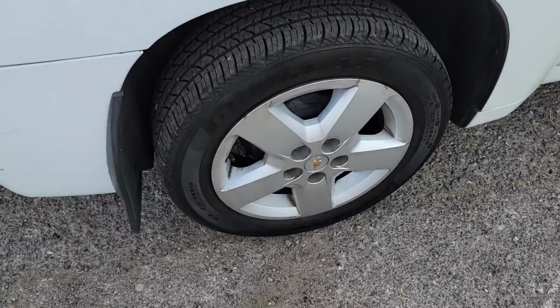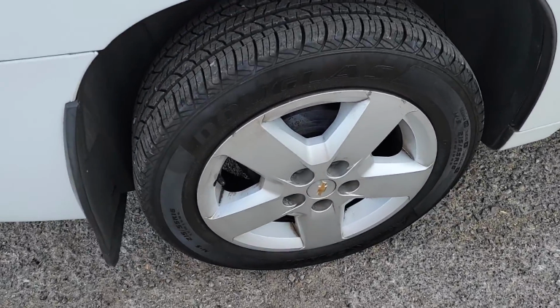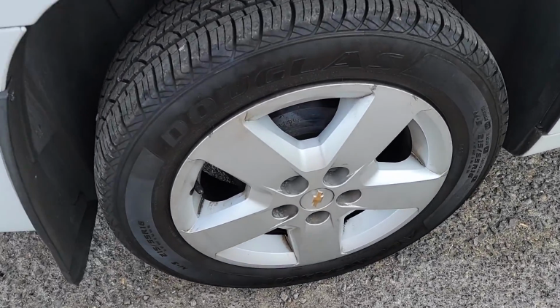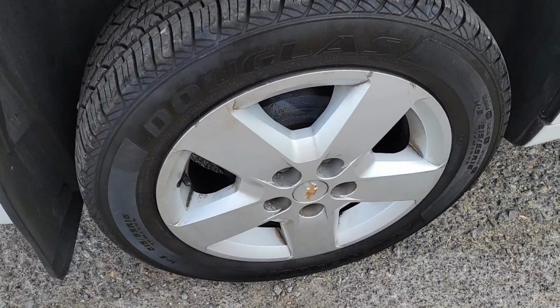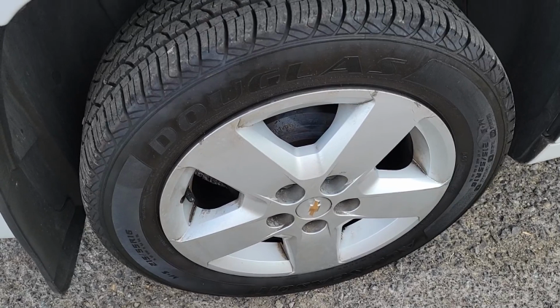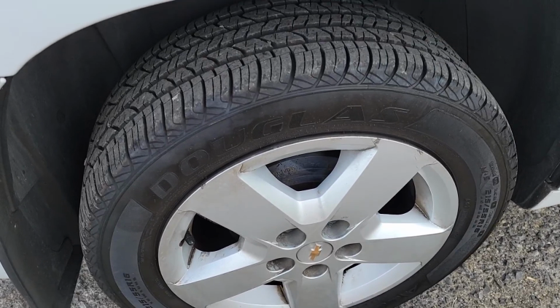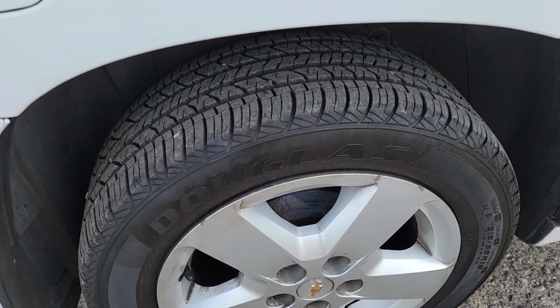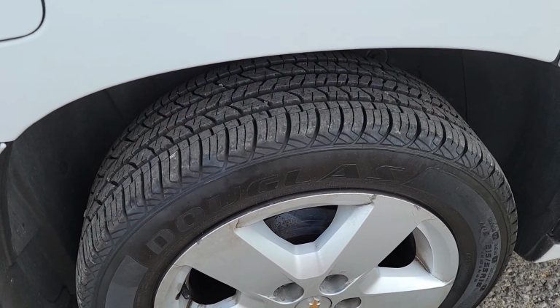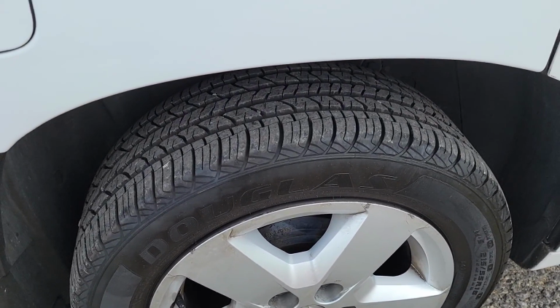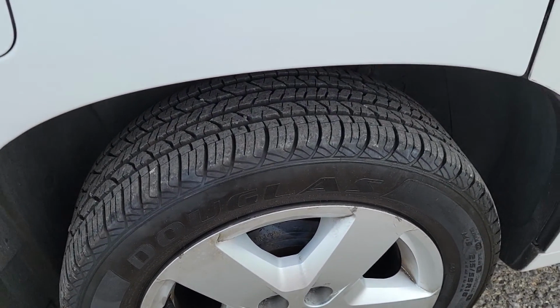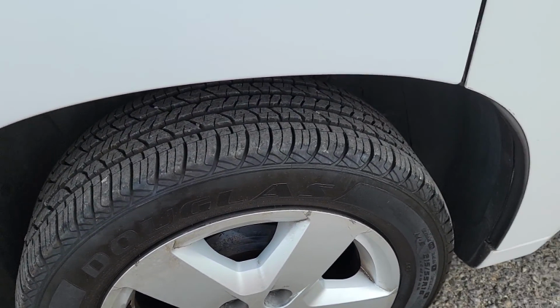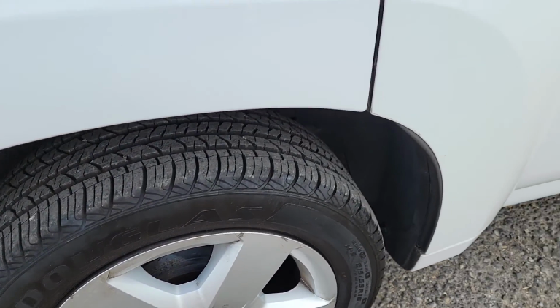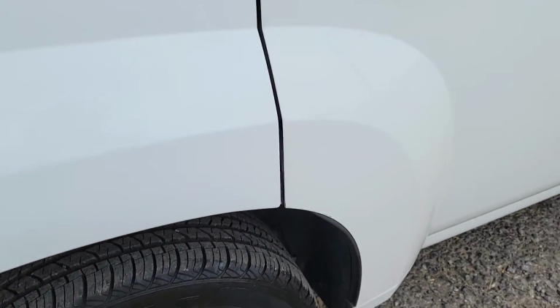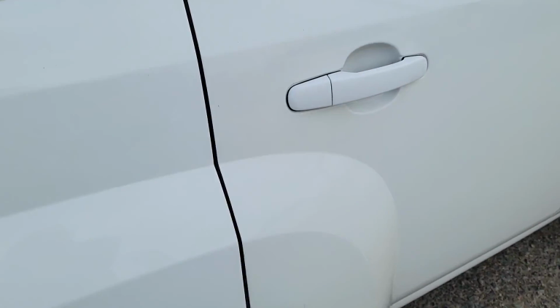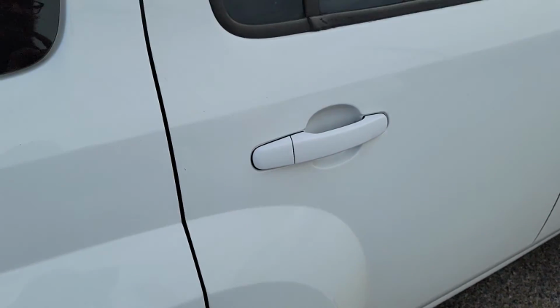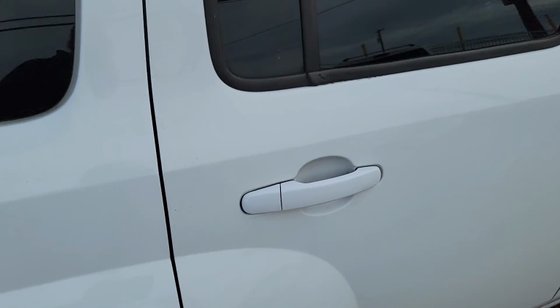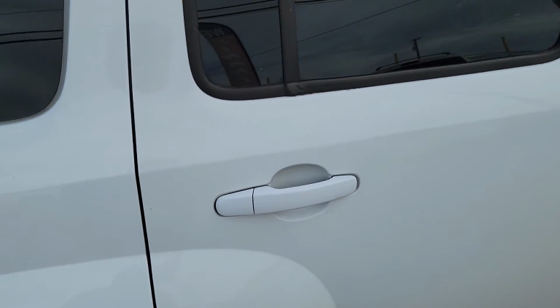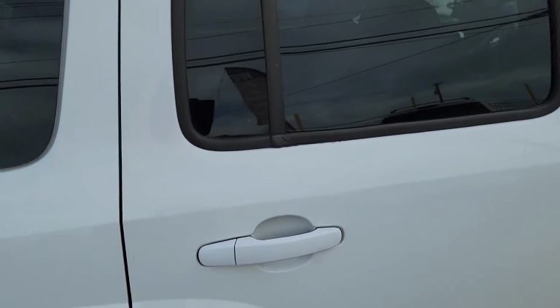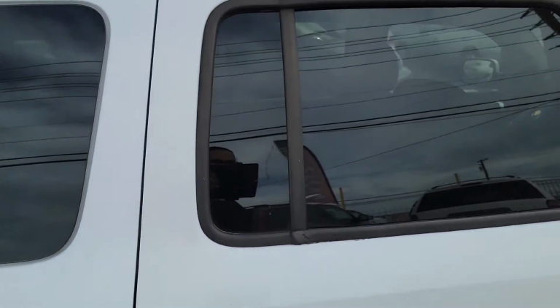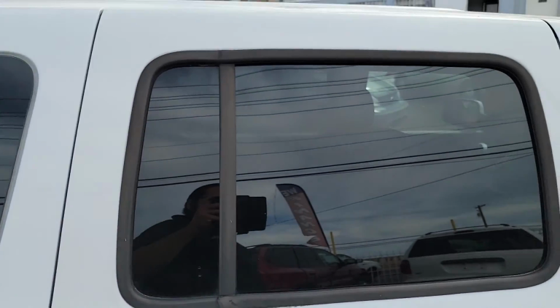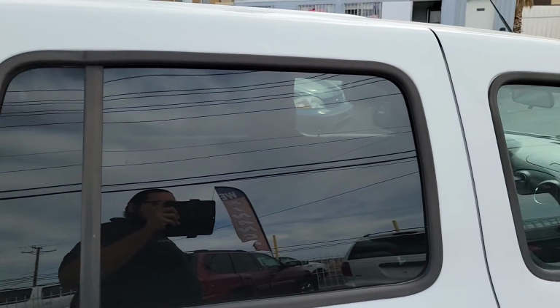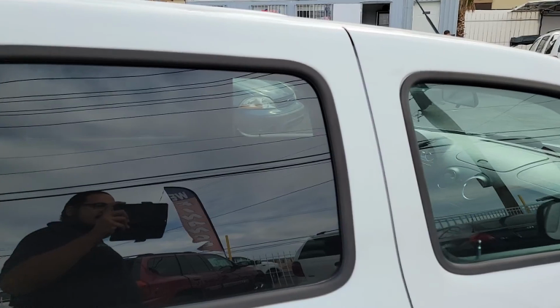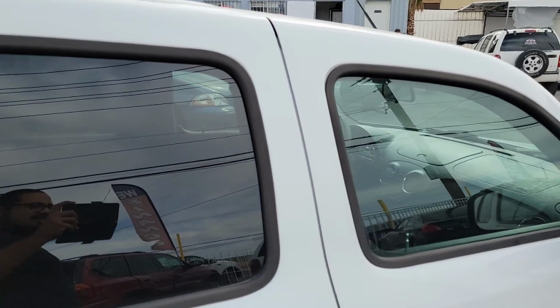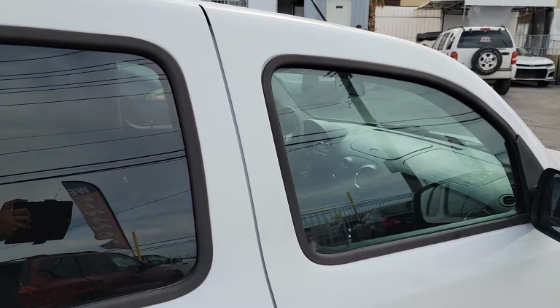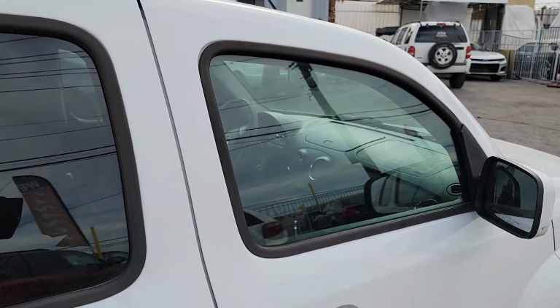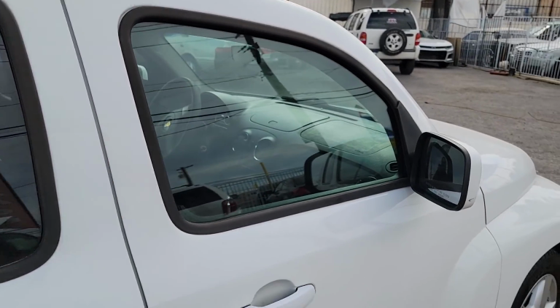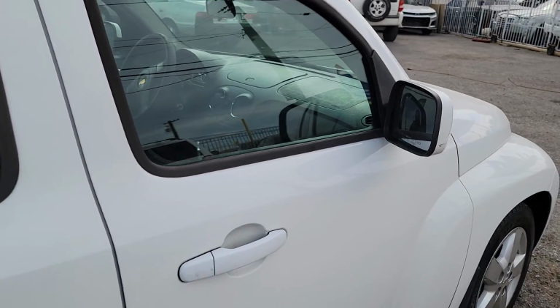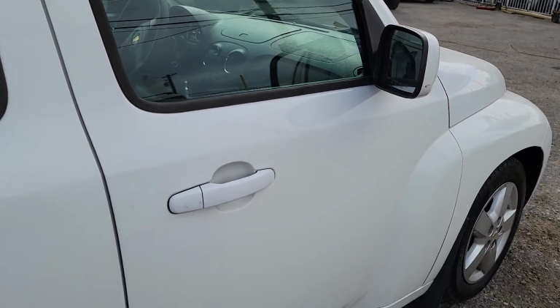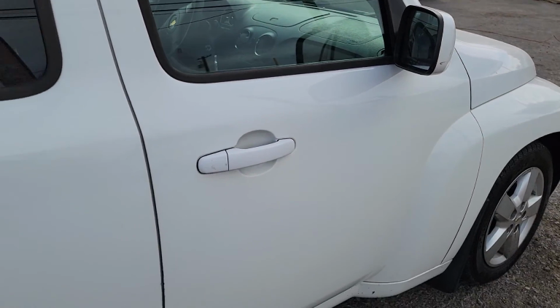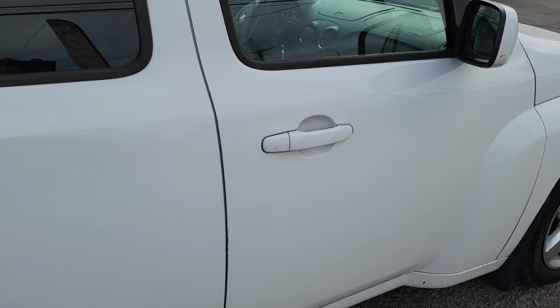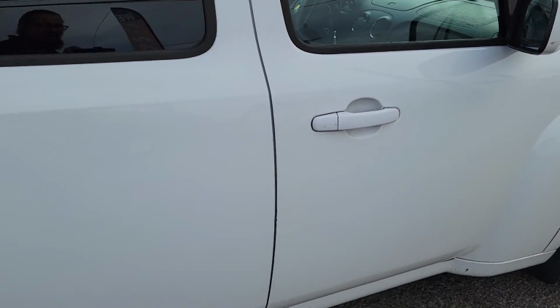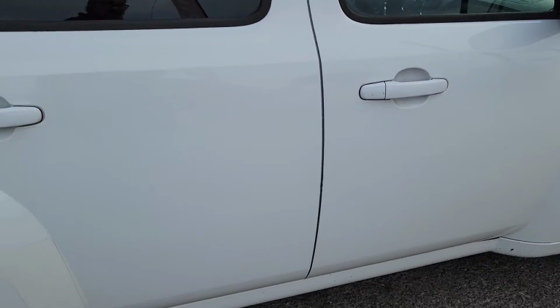Rims and tires are good all the way around. I'm sure you can tell I love these cars.